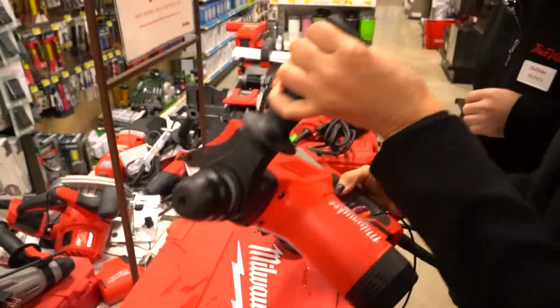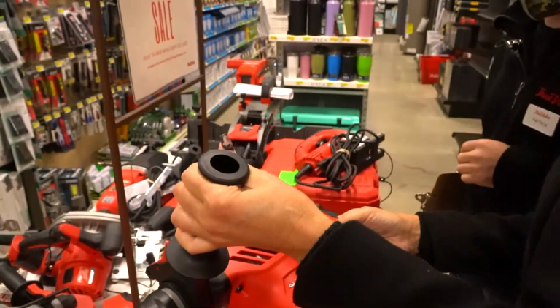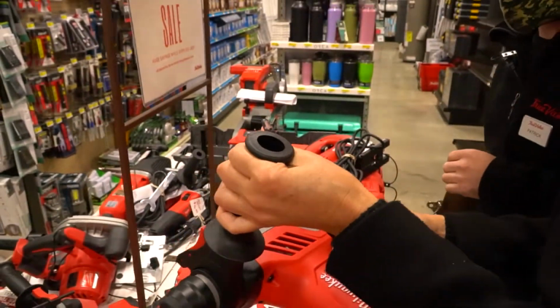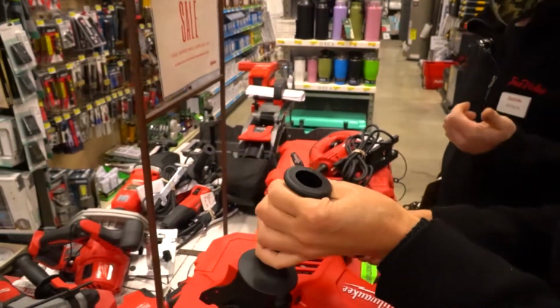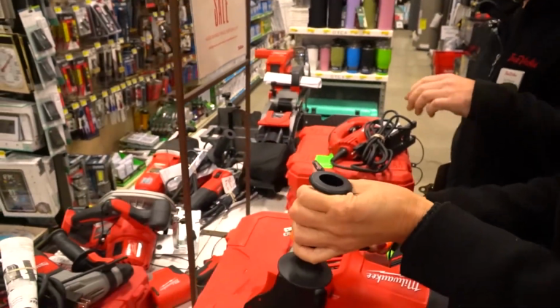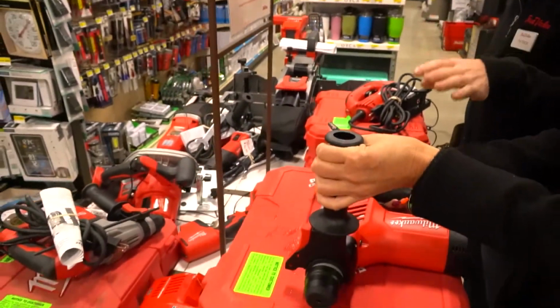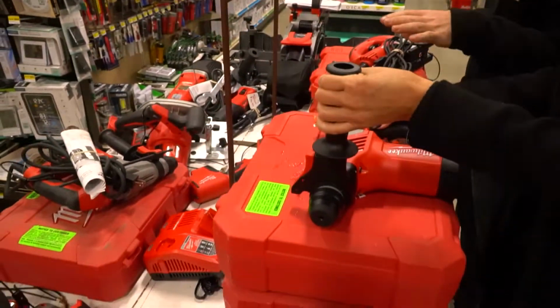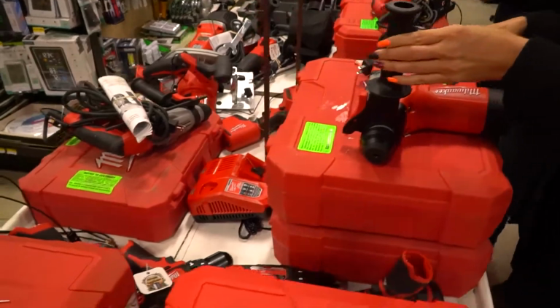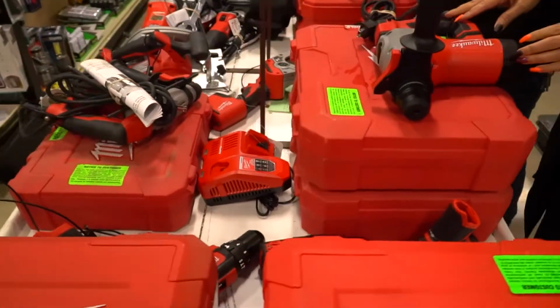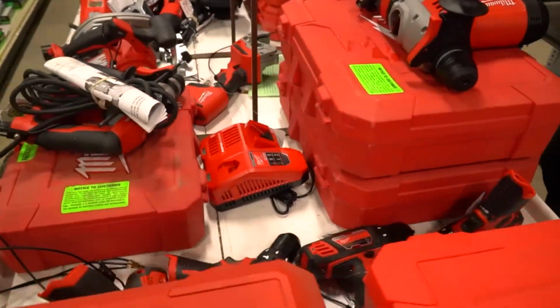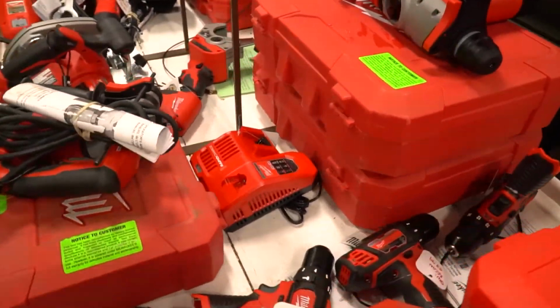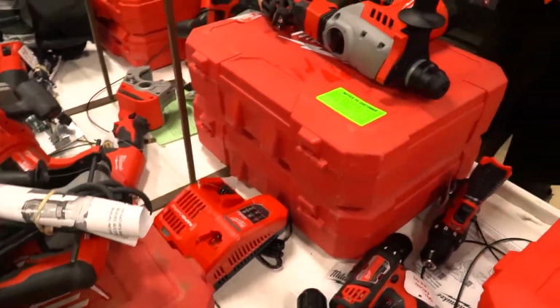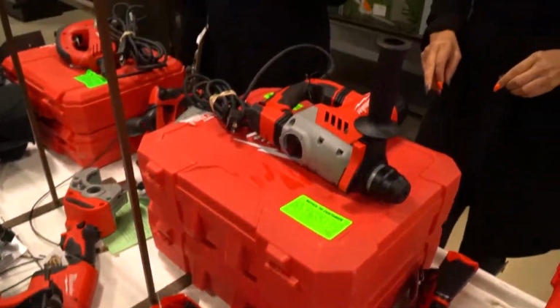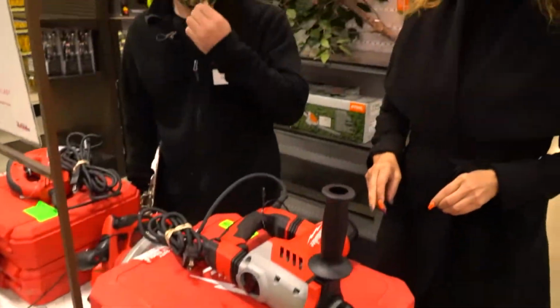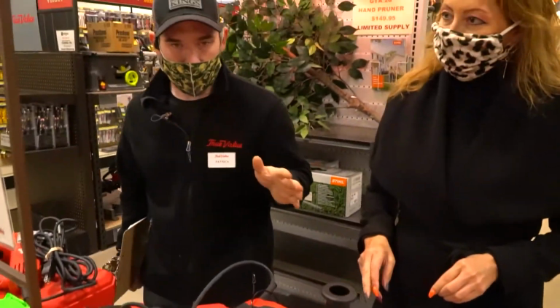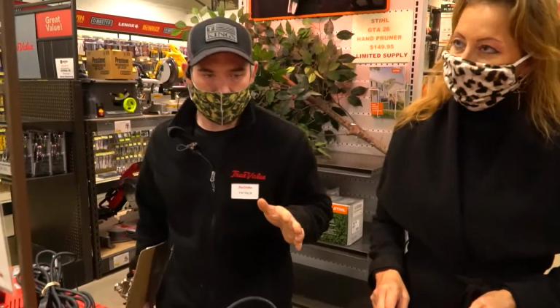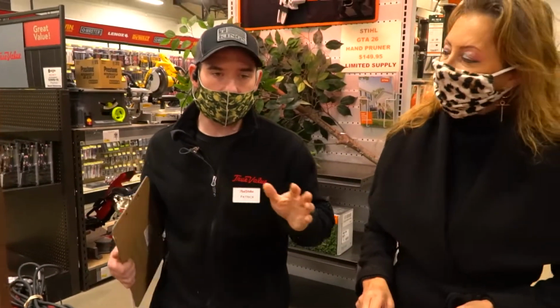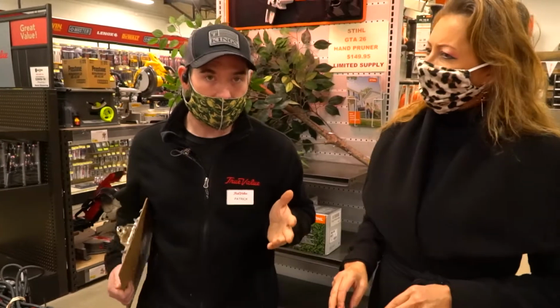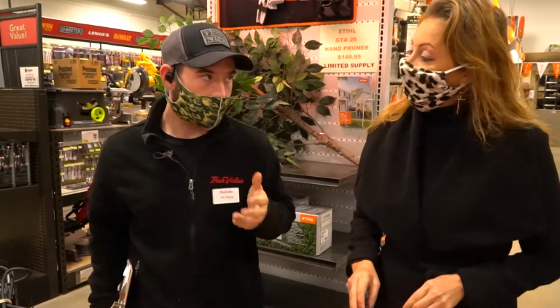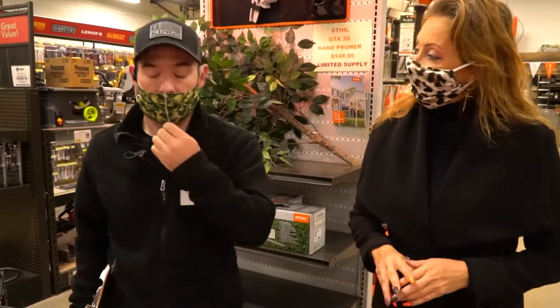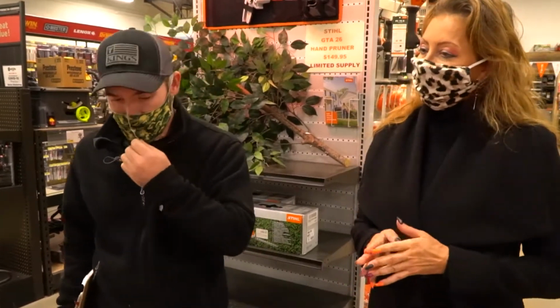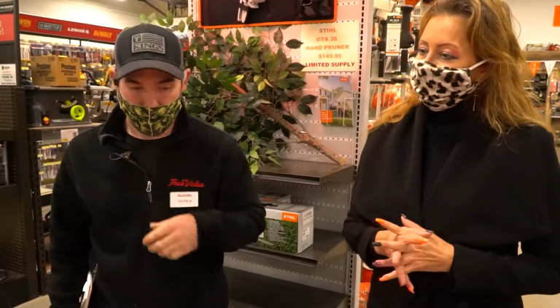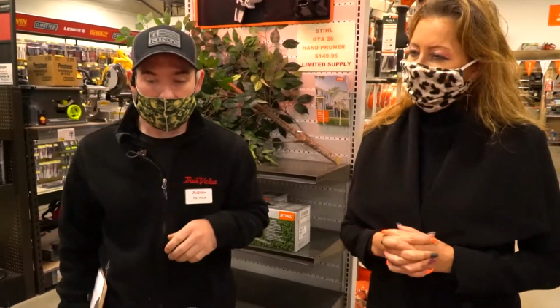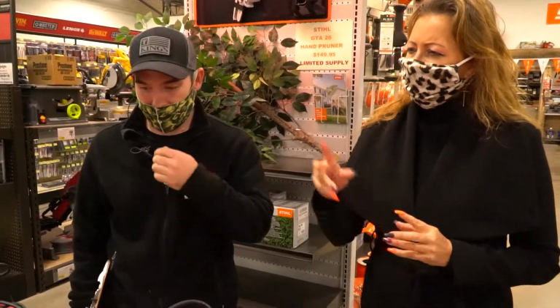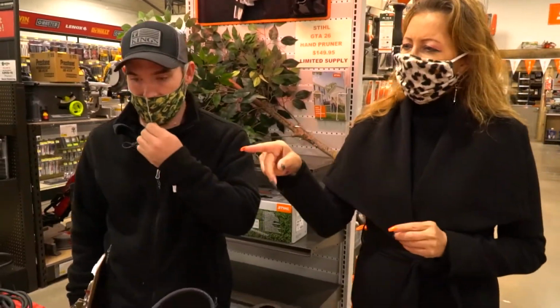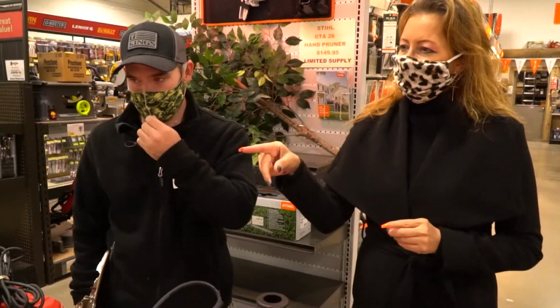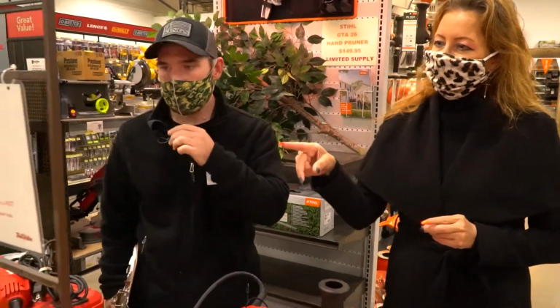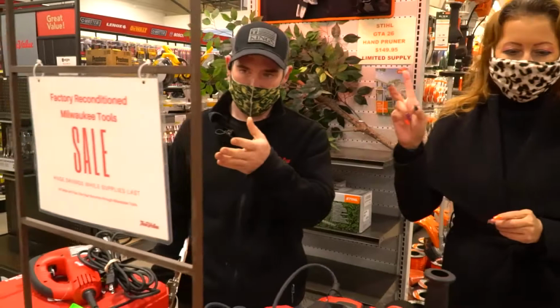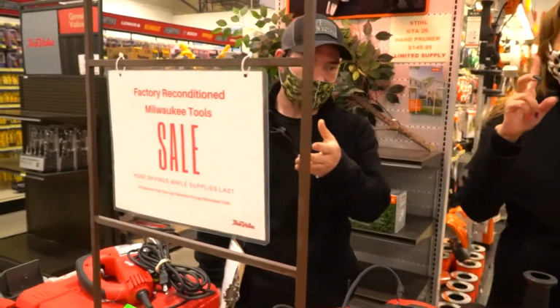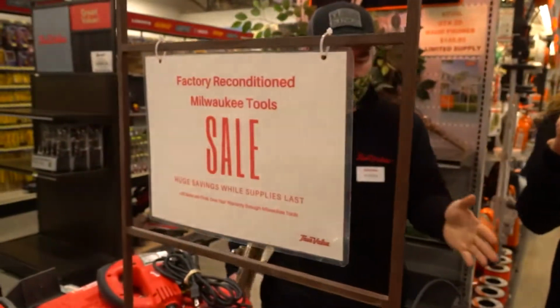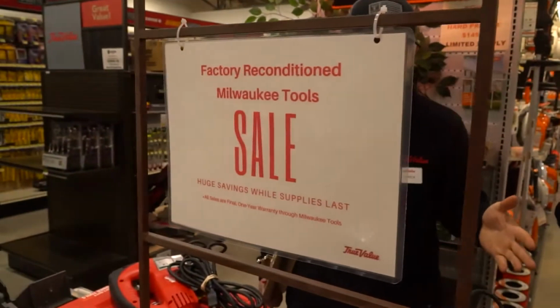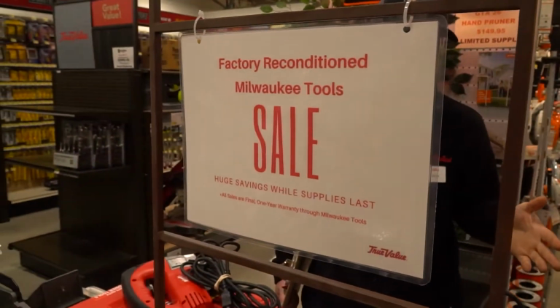Right in time for Christmas. We've got individual tools and then we have kits. It's all up to 50% off. Really good prices on this stuff — it flies fast, I see. Exactly. Once this is gone, it's gone.